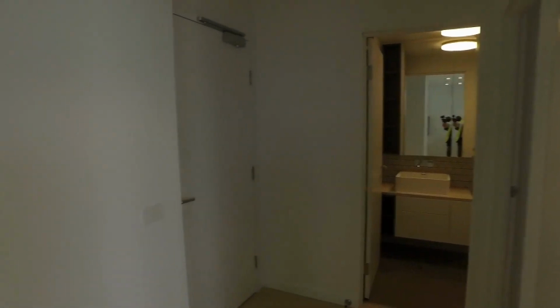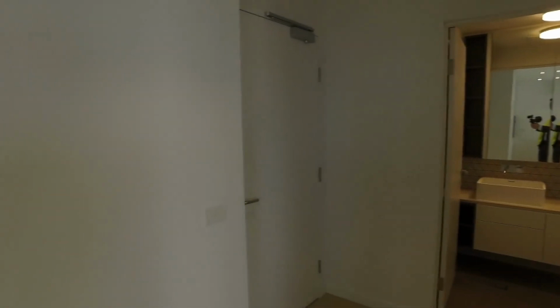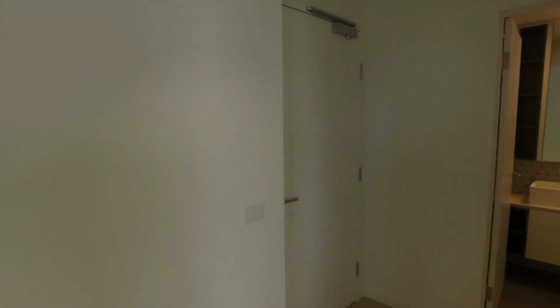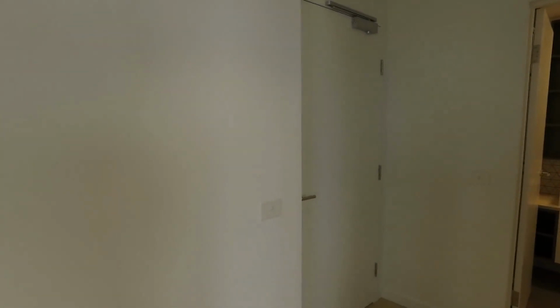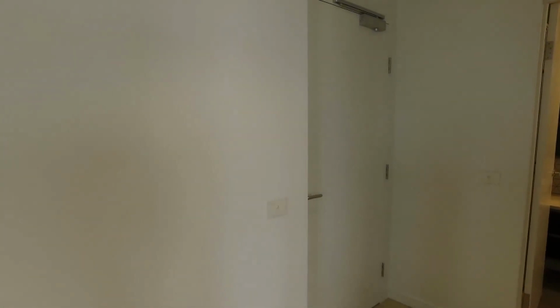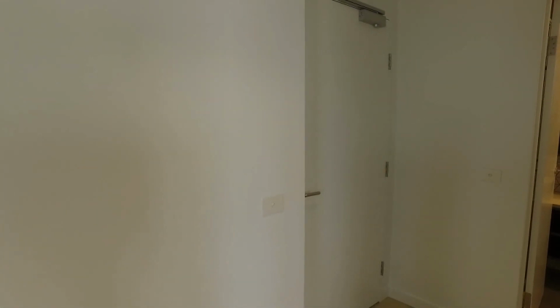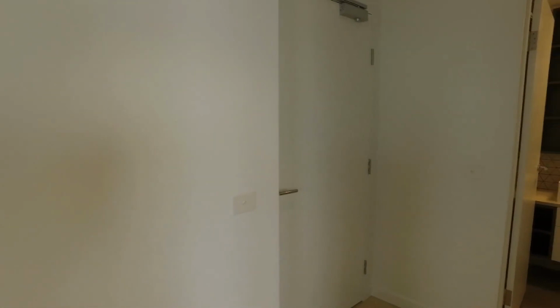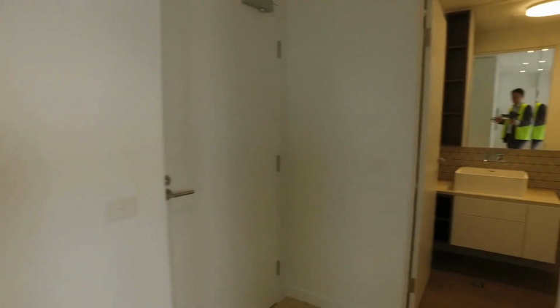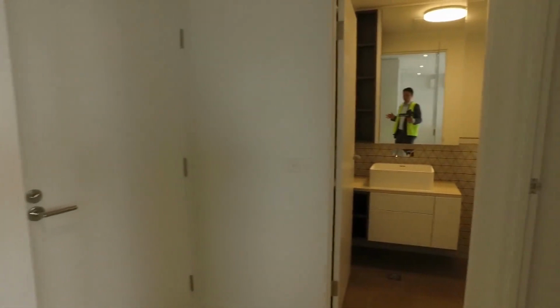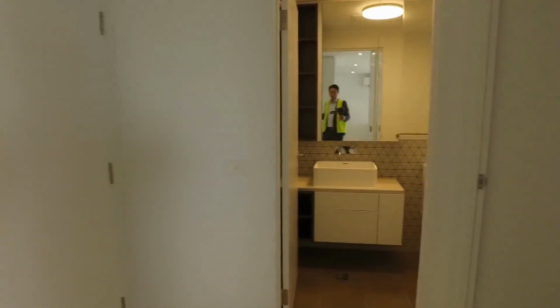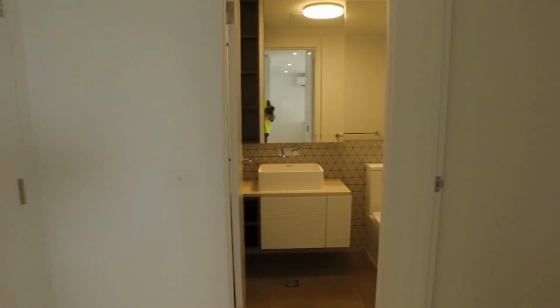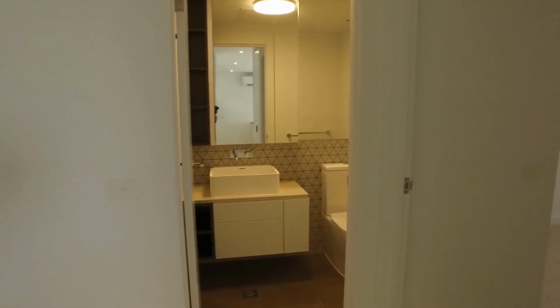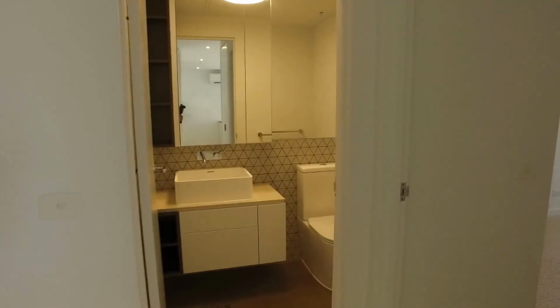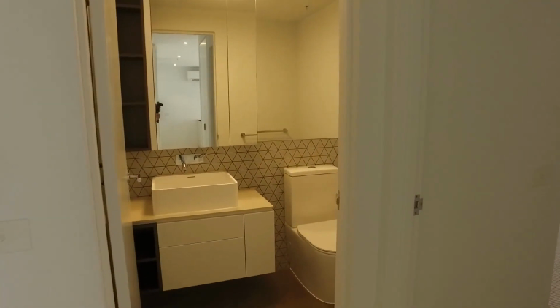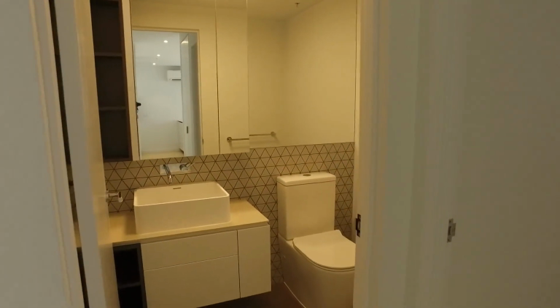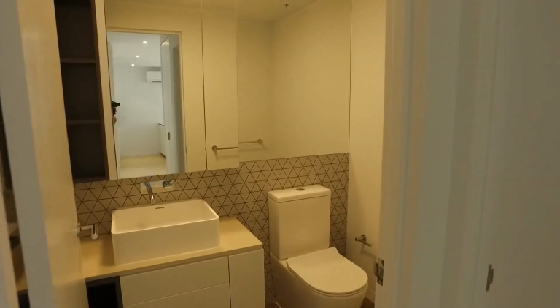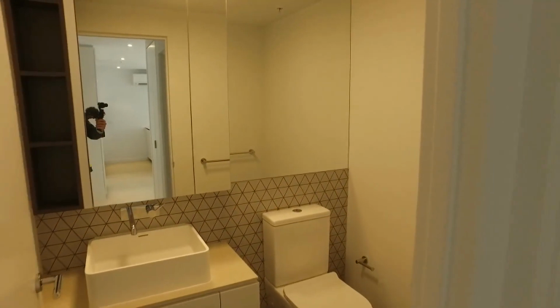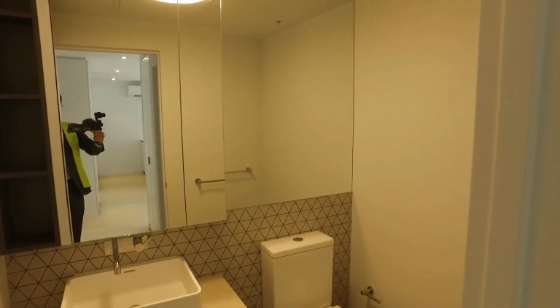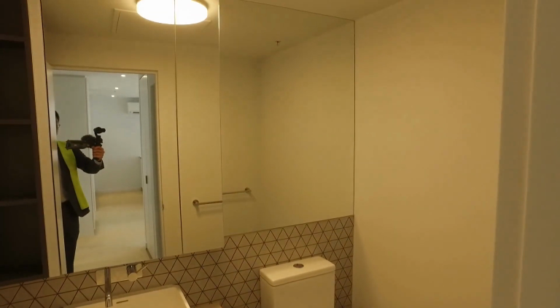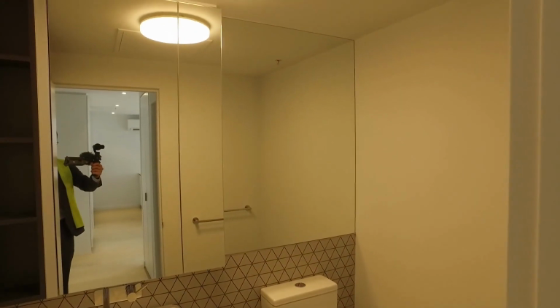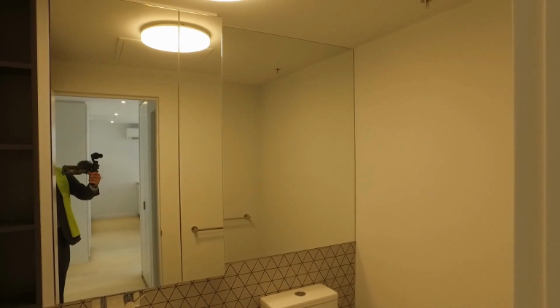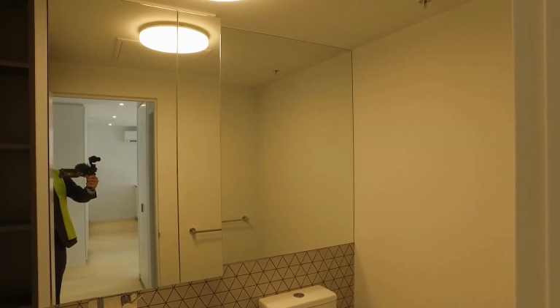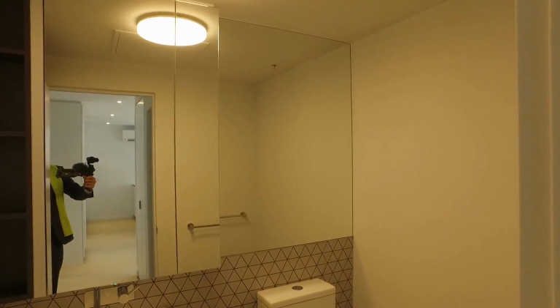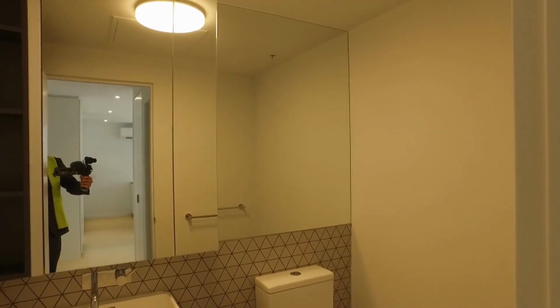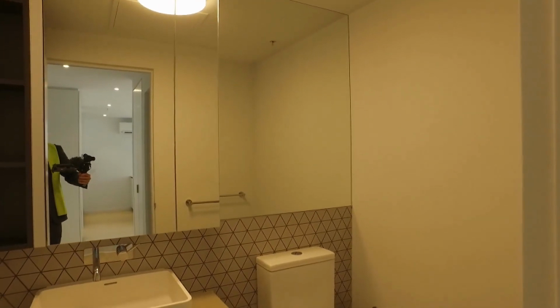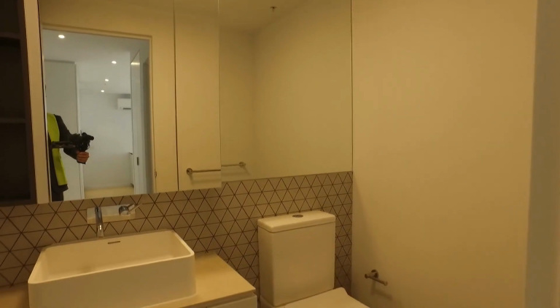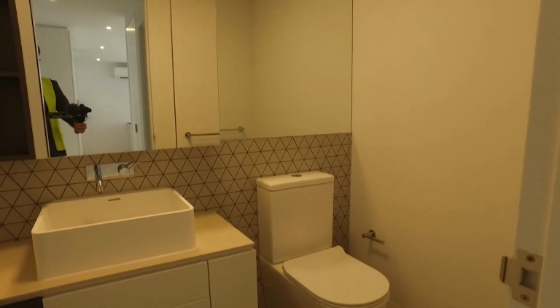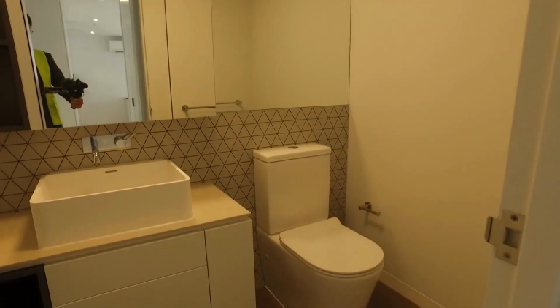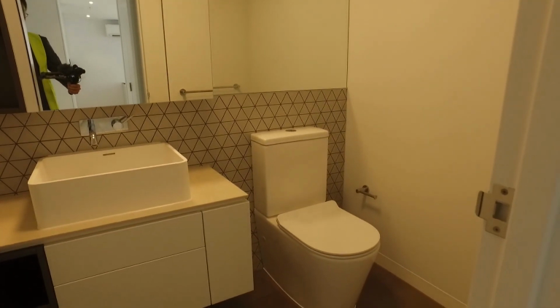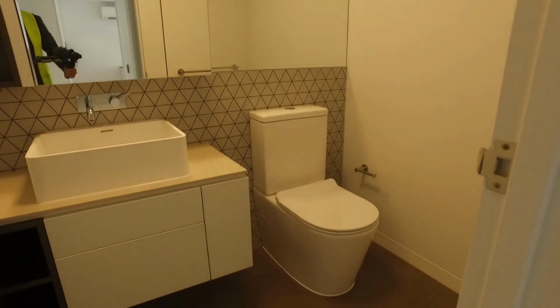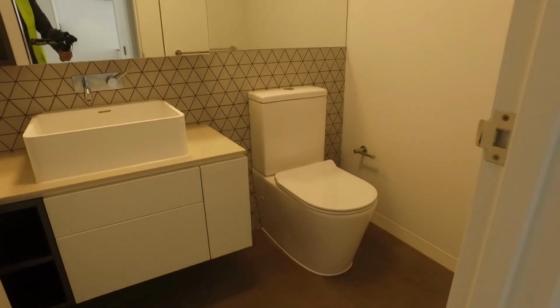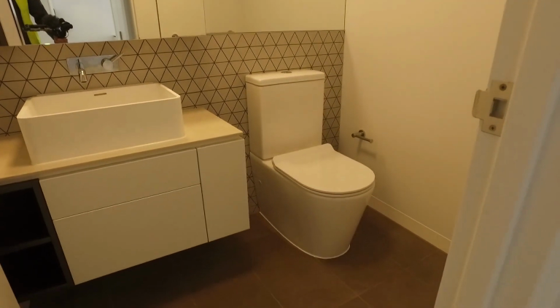There's an entrance to this apartment. You have your bathroom with full-size mirrors, storage behind the mirrors, and additional storage under the sink.